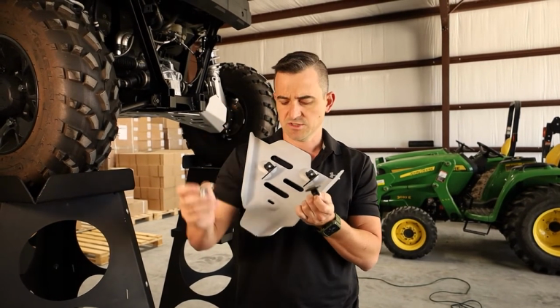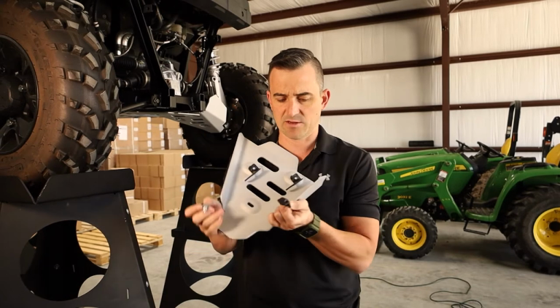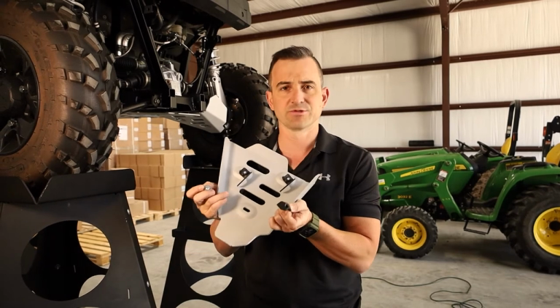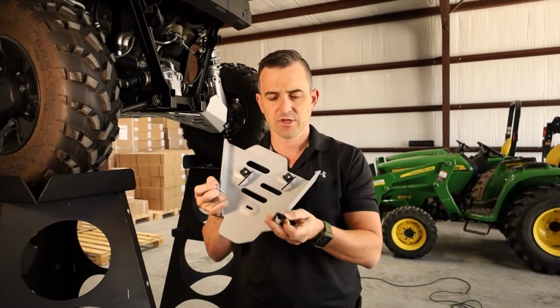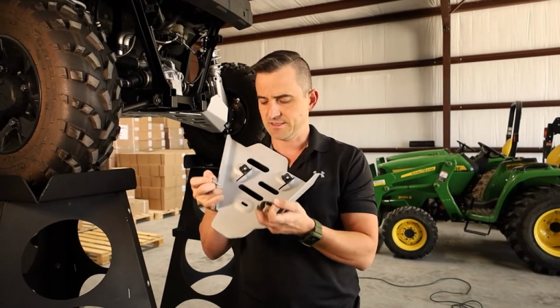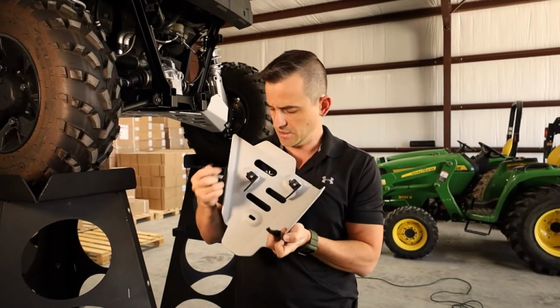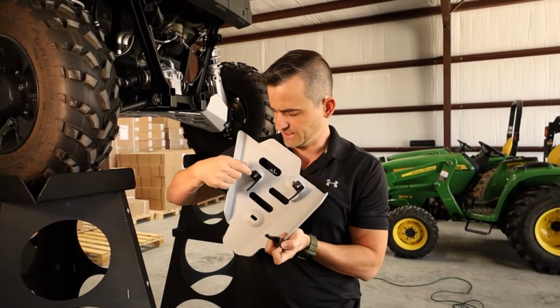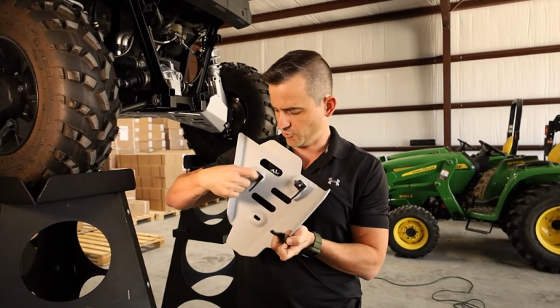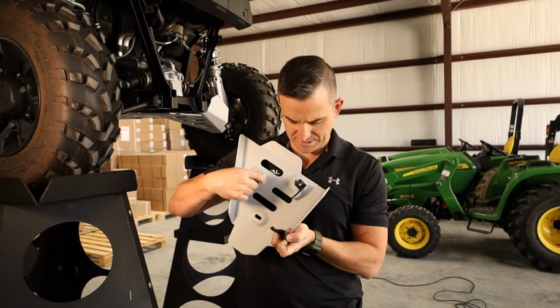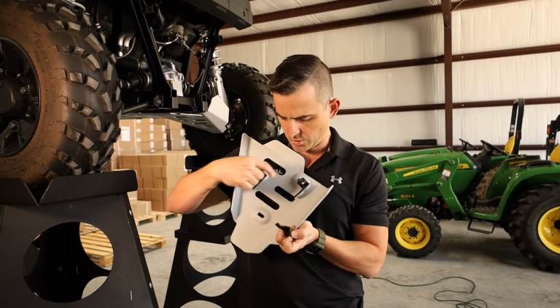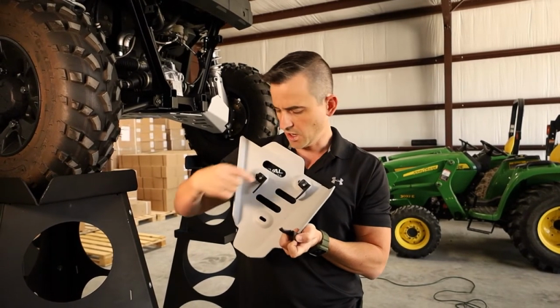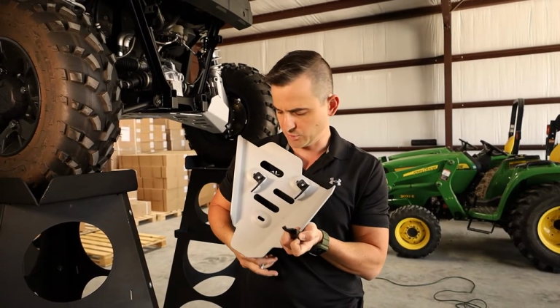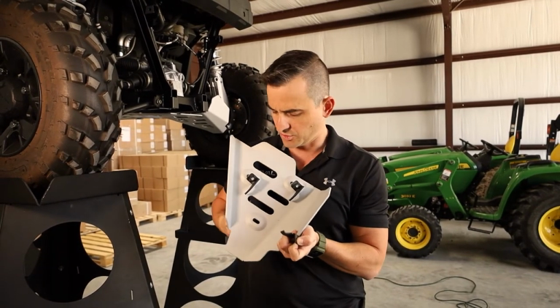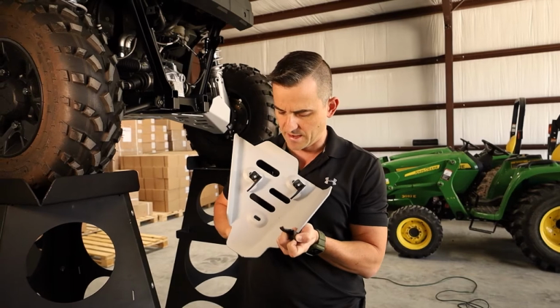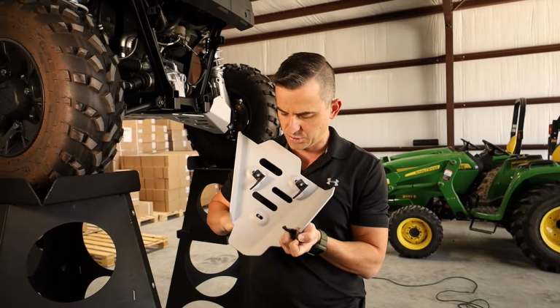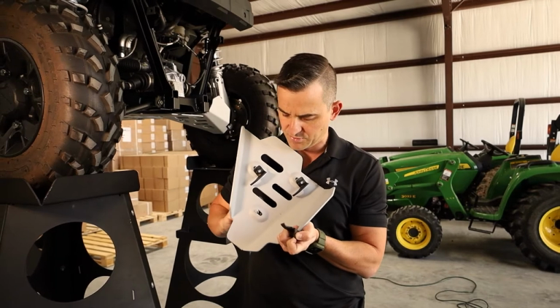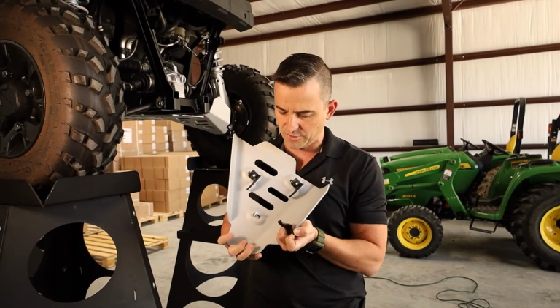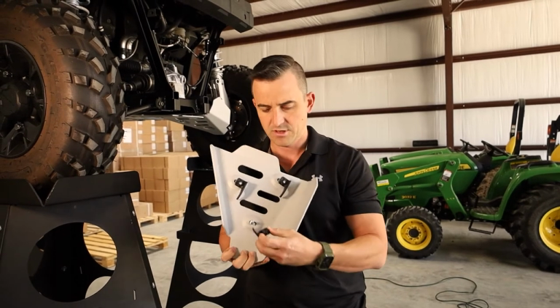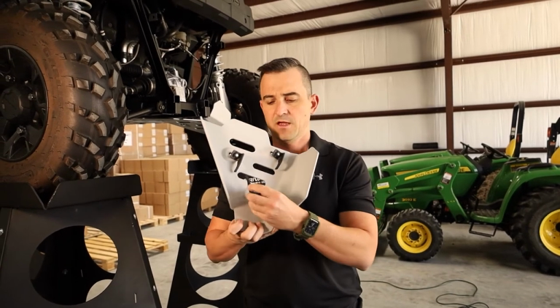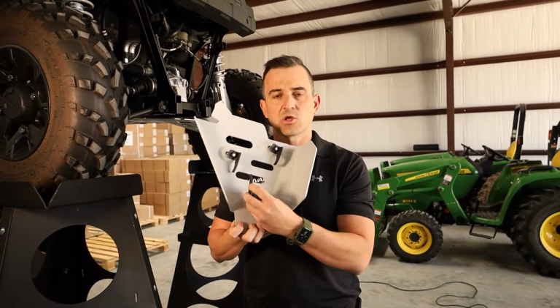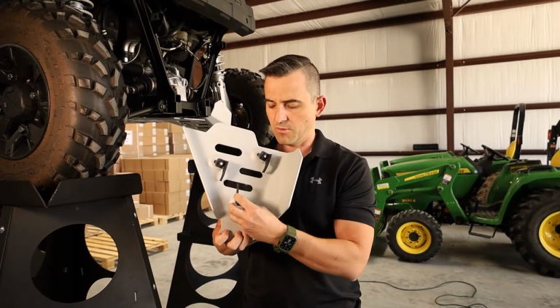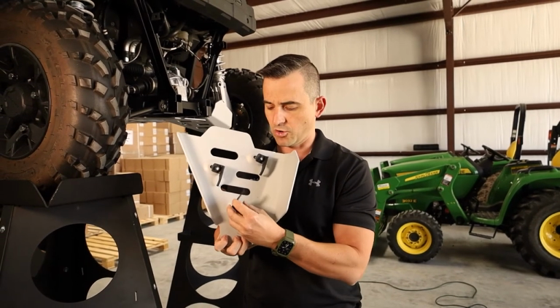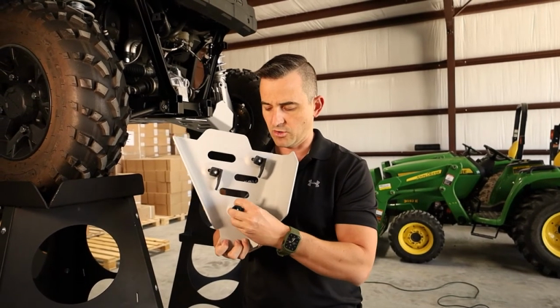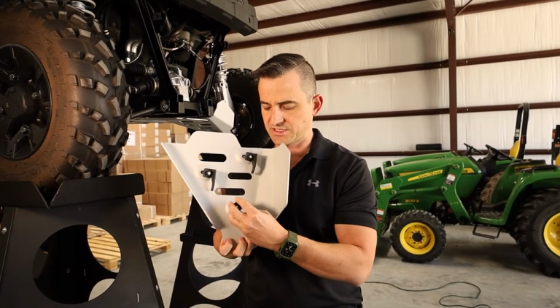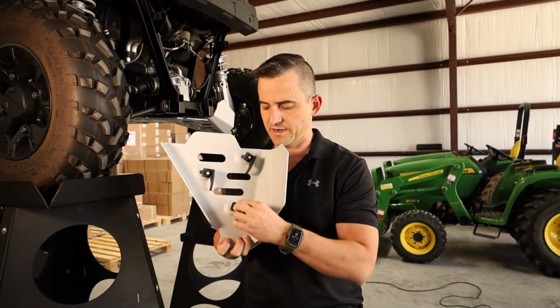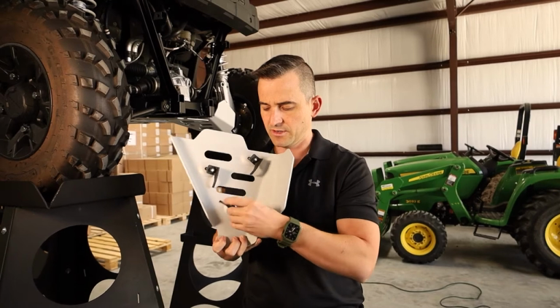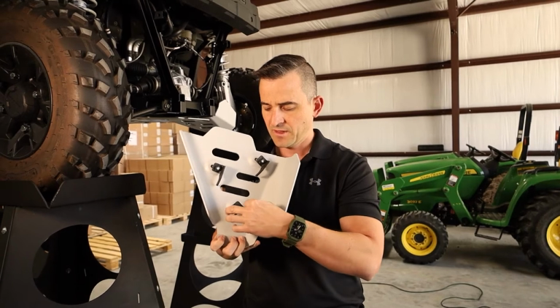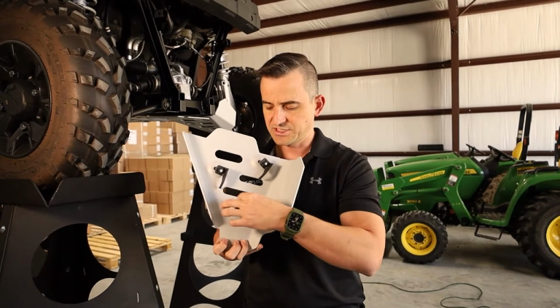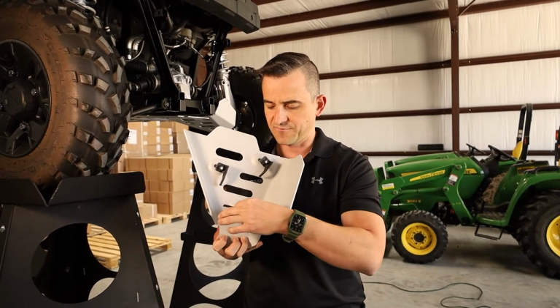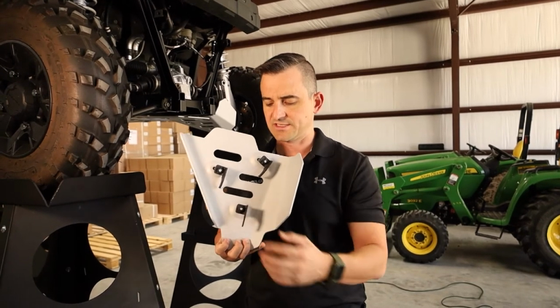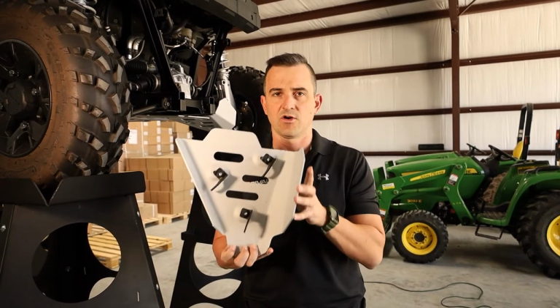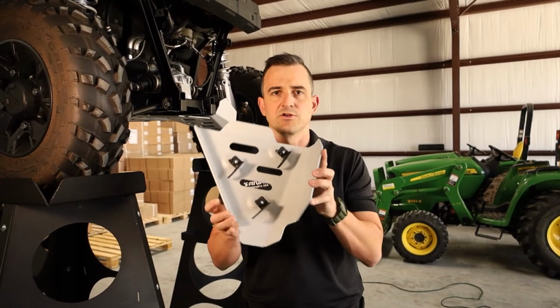So basically what I would do is, as you can see here, I've already put these two on. I just put the hooks on, then I put the bolt through, and I'm sliding my hook on, and all I'm doing is just spinning it on, going a few threads in so they're nice and loose.